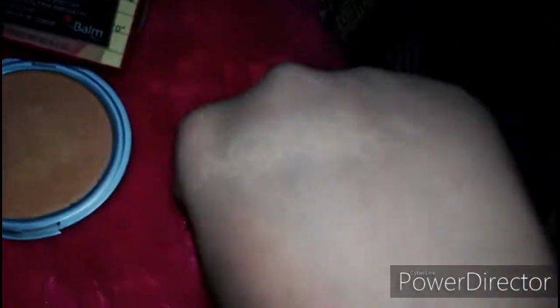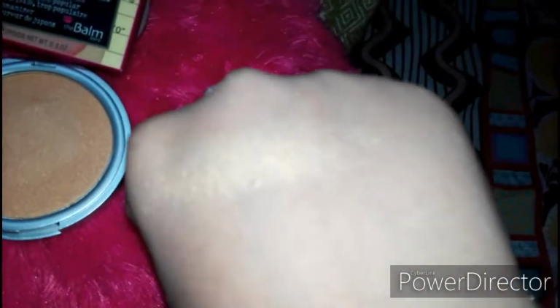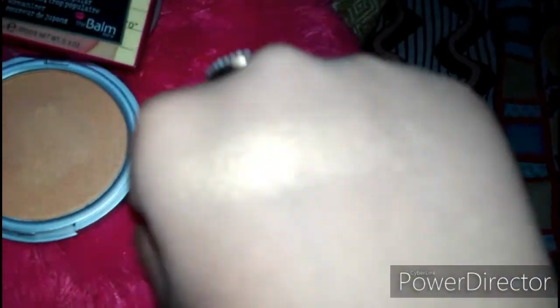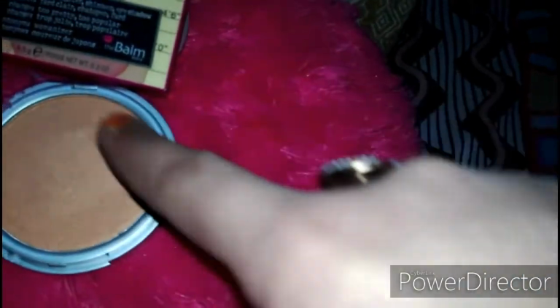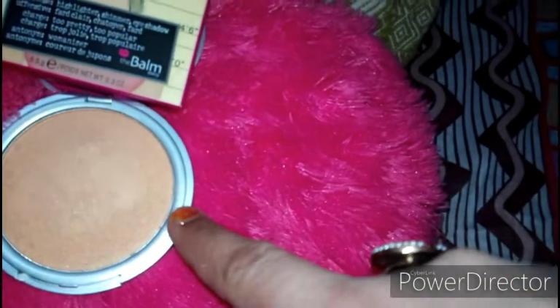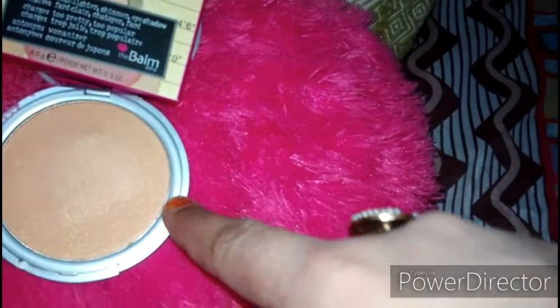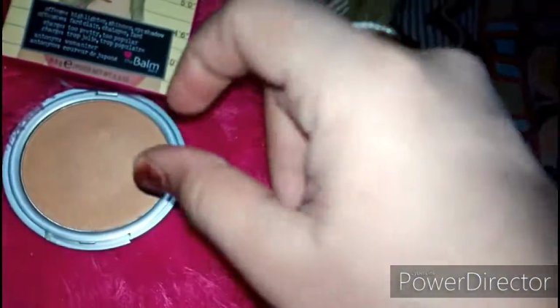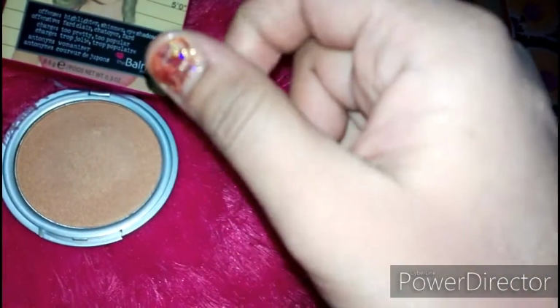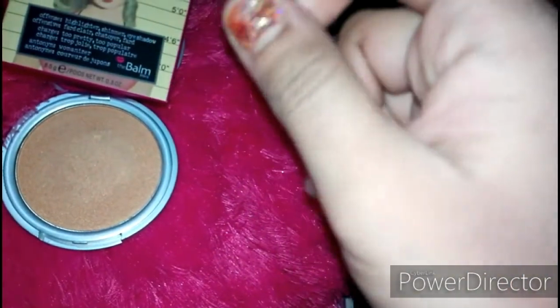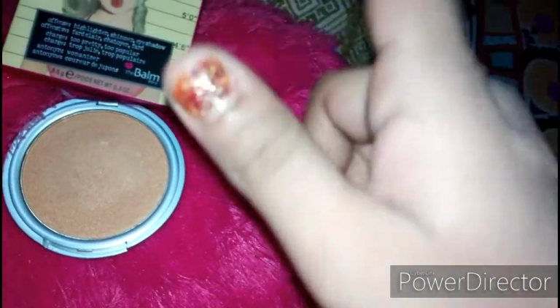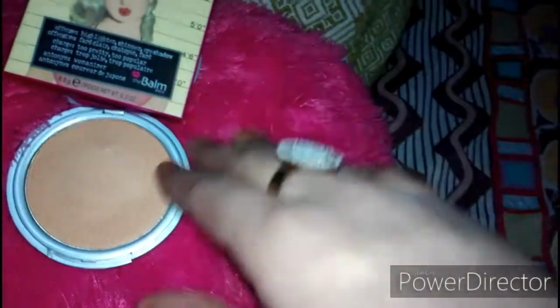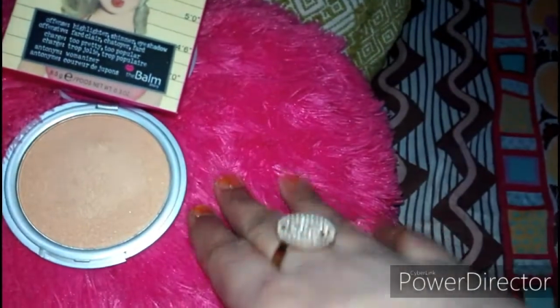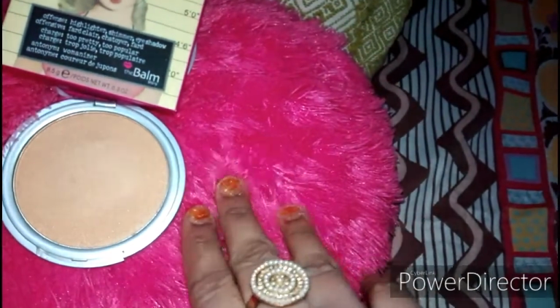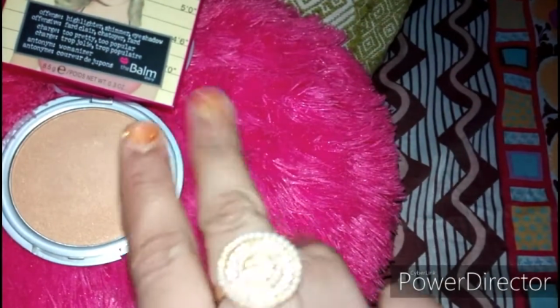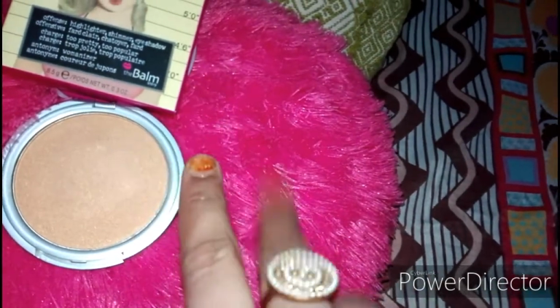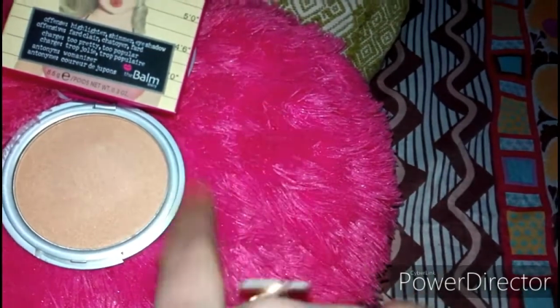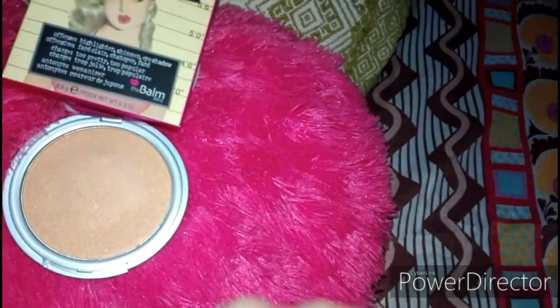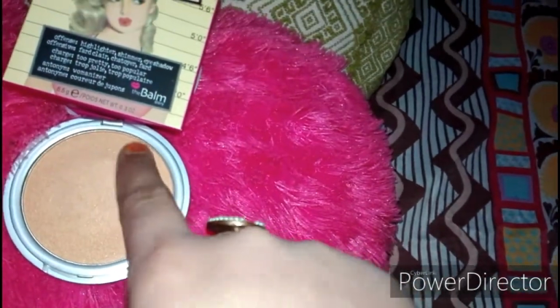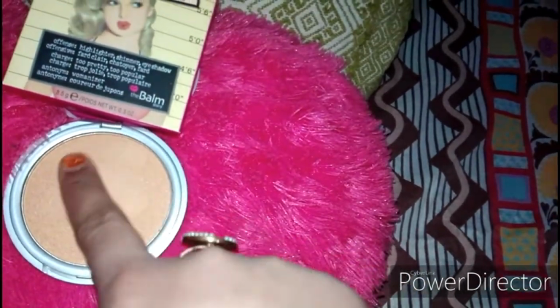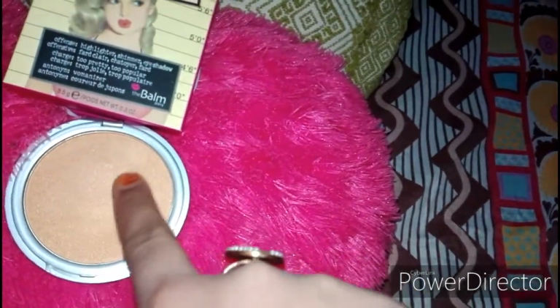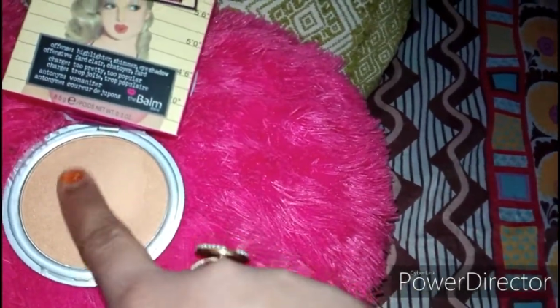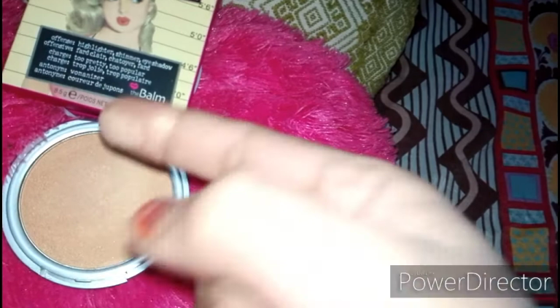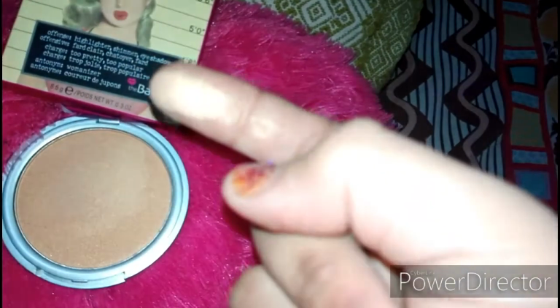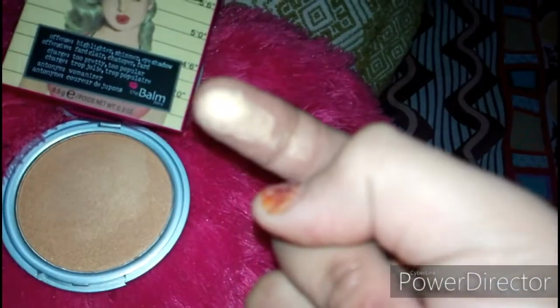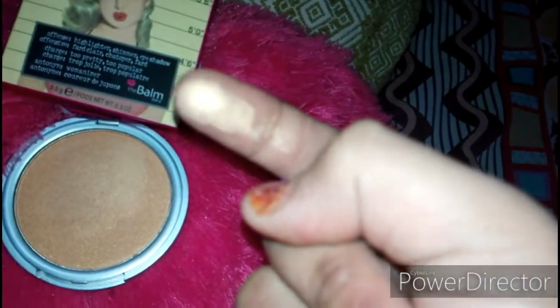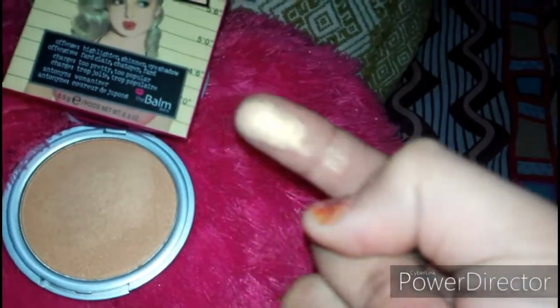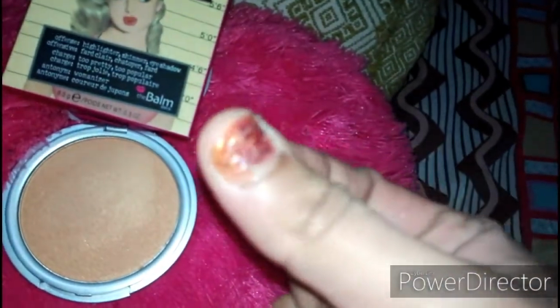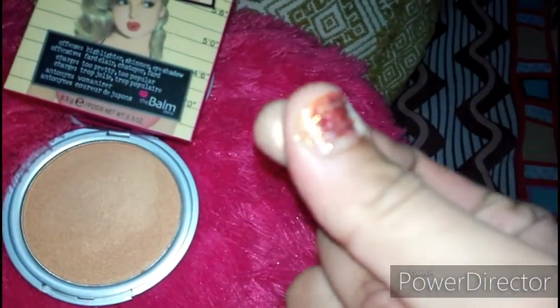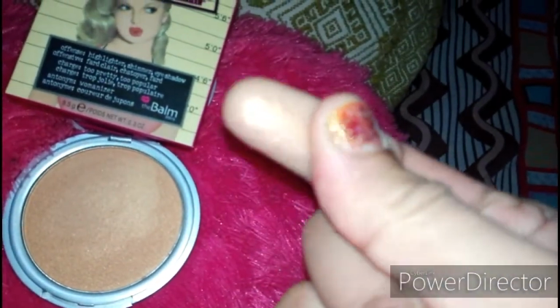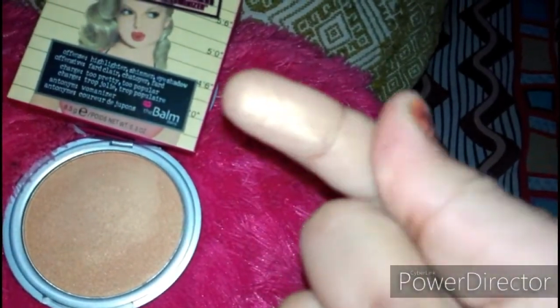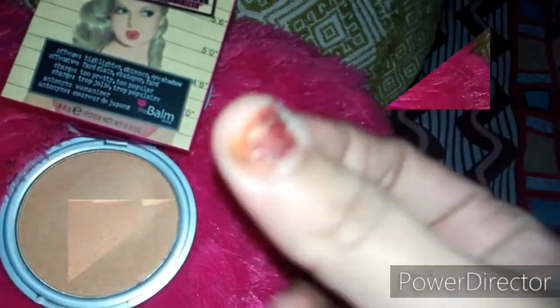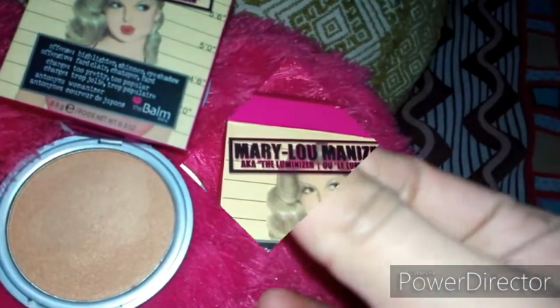There are two shades available — one is a light silver golden. I will show you the swatch on the finger so you can see it. It is also buildable.